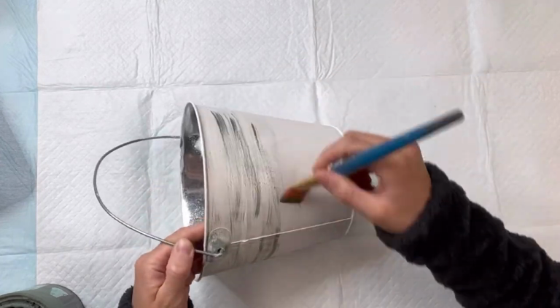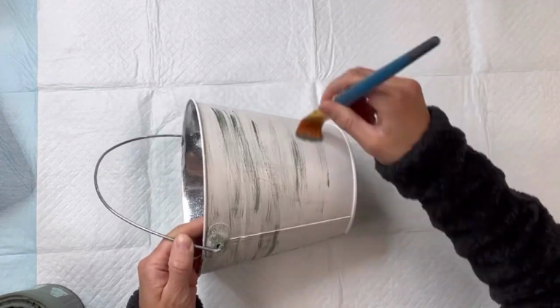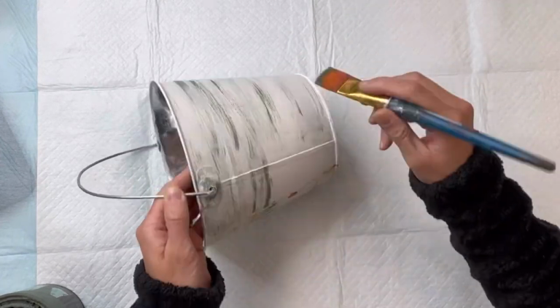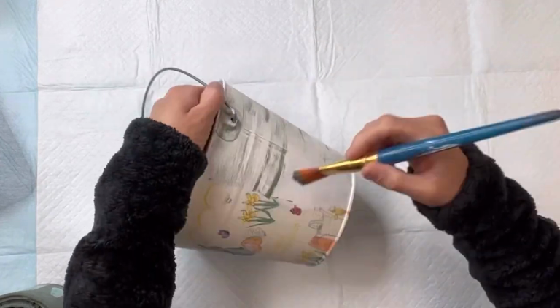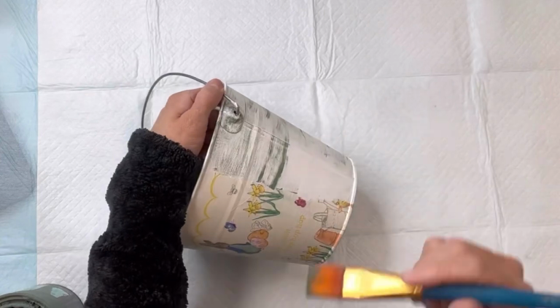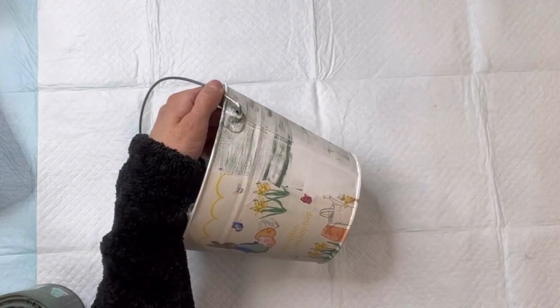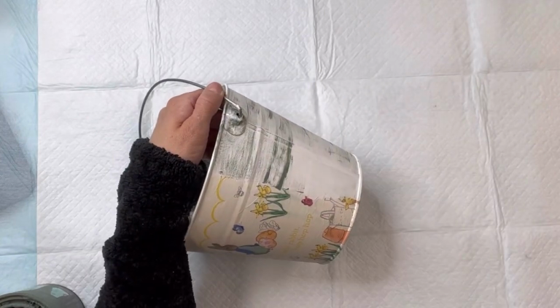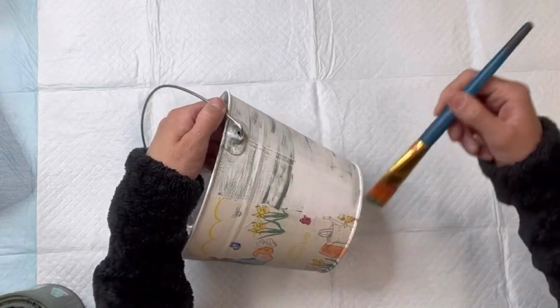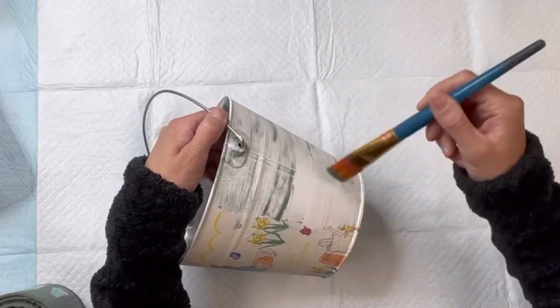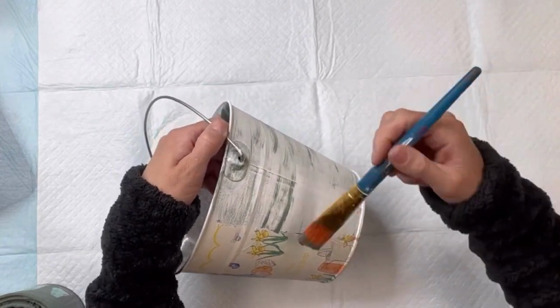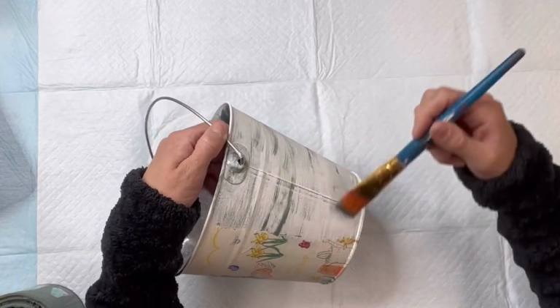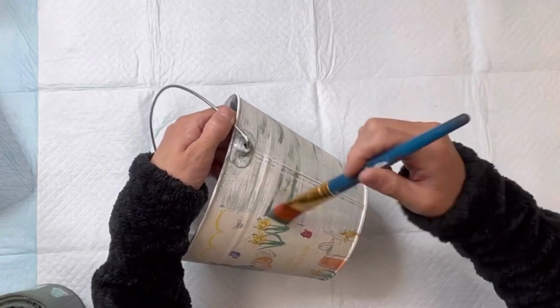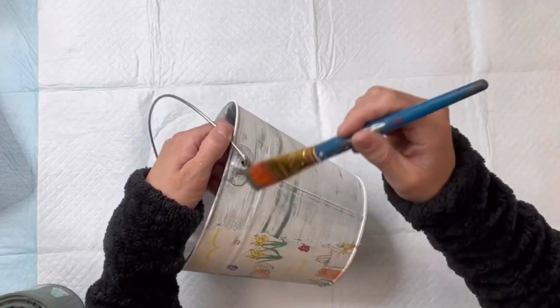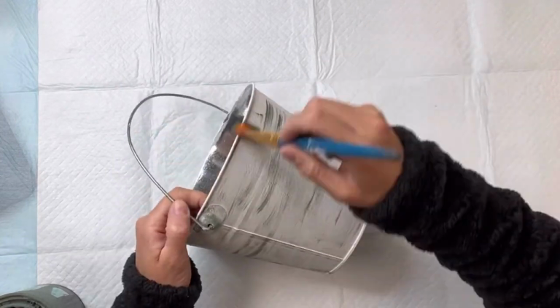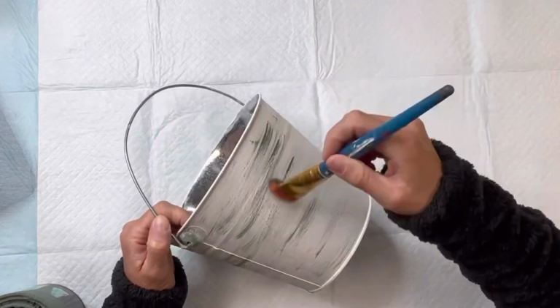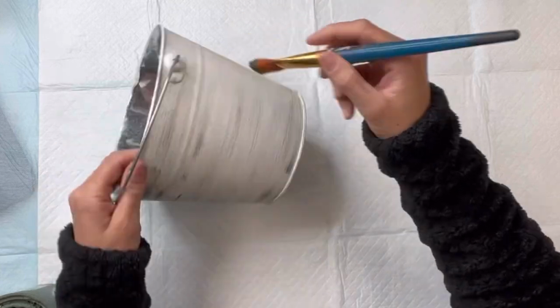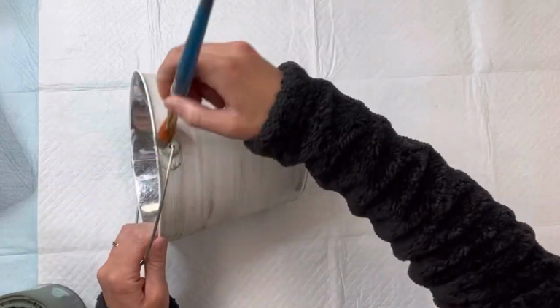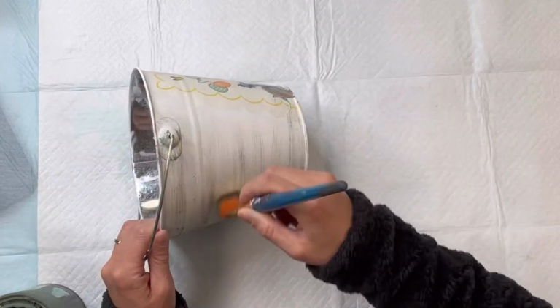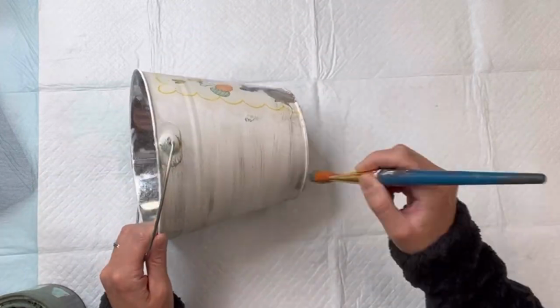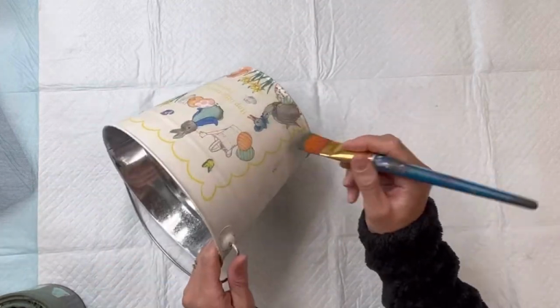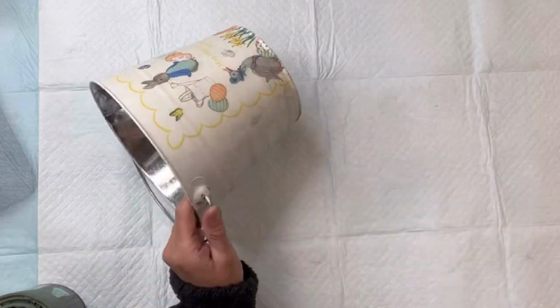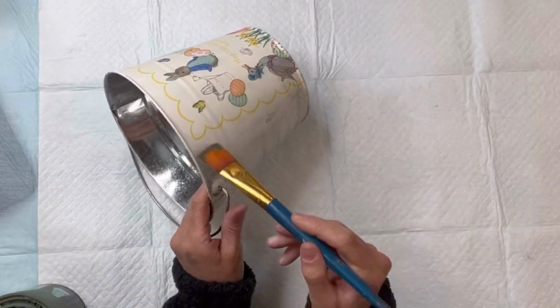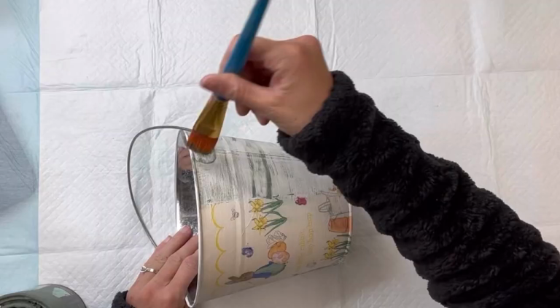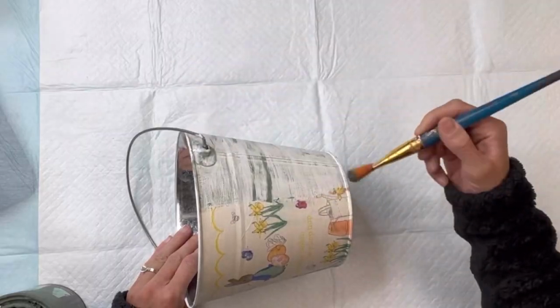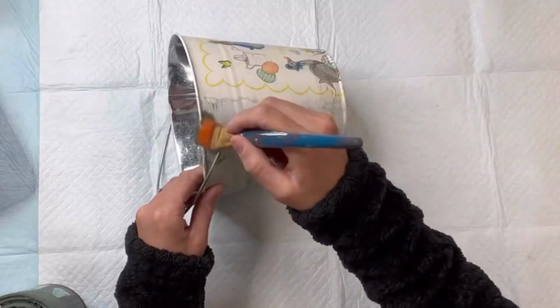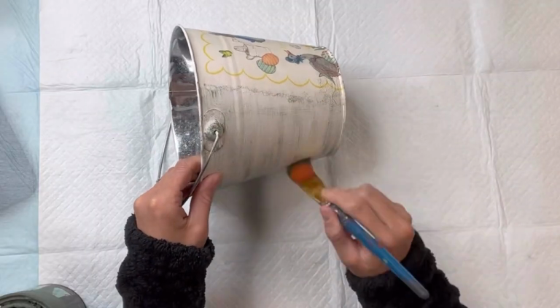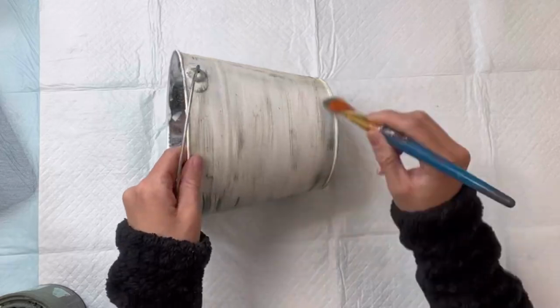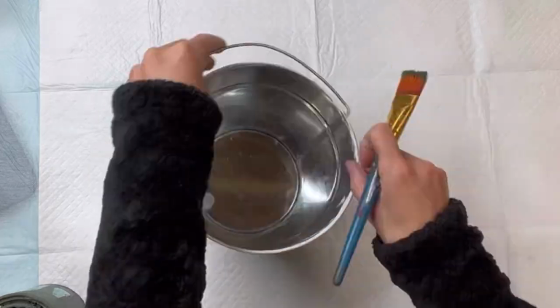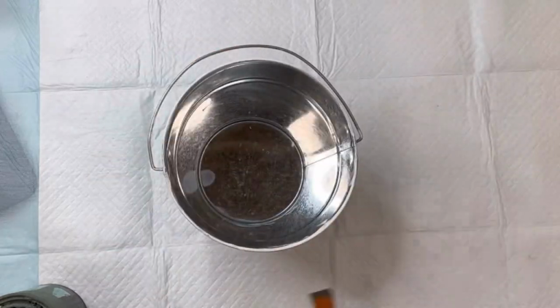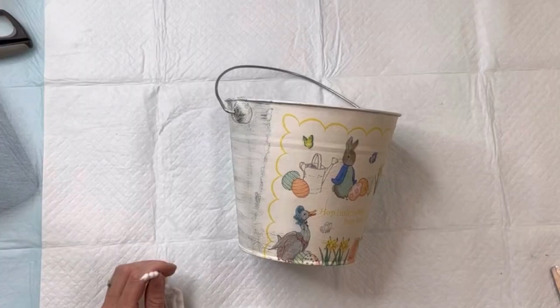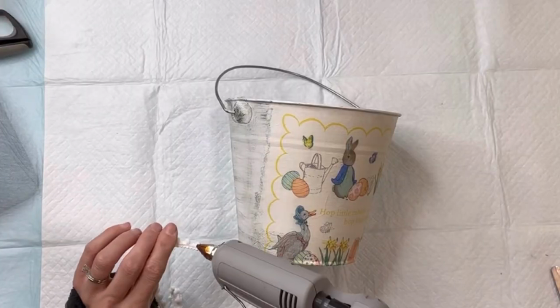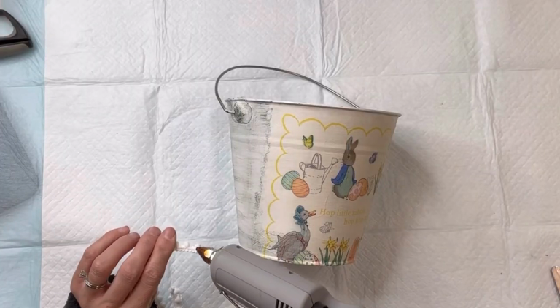I'm going to dry brush the dry thyme on the backside and sides of the pail. This is where we're just going to focus on trying to blend in where the napkin ends. Allow that to fully dry.